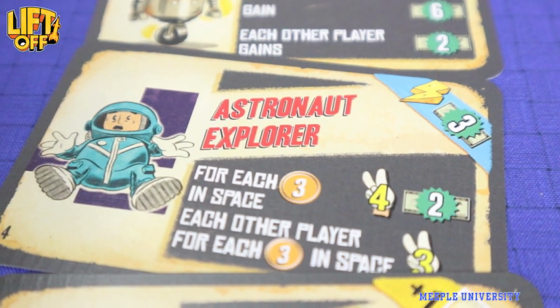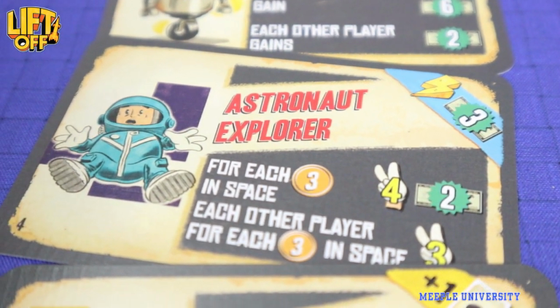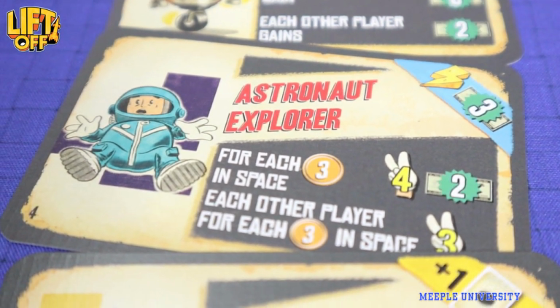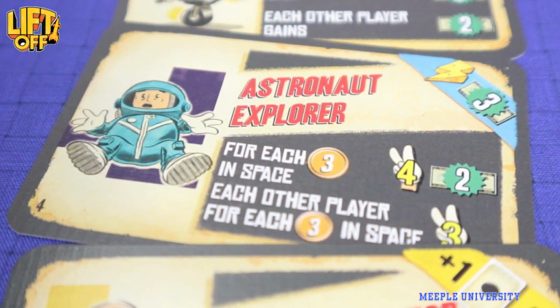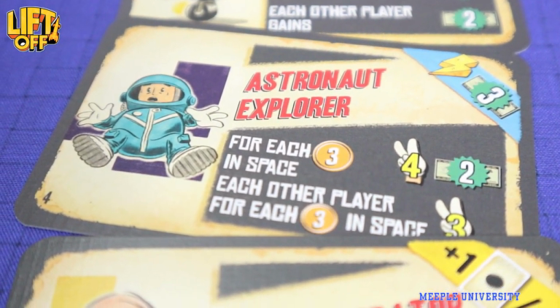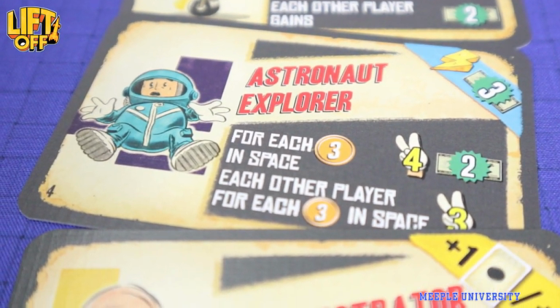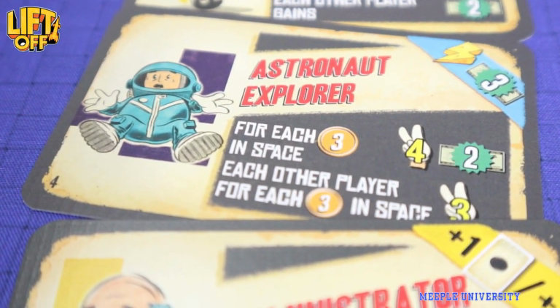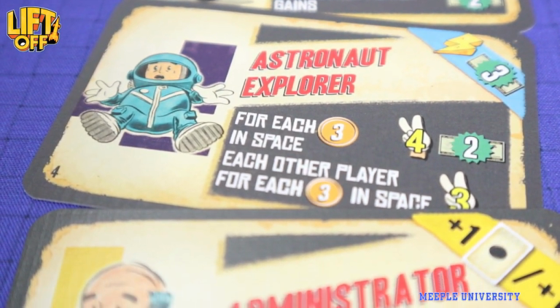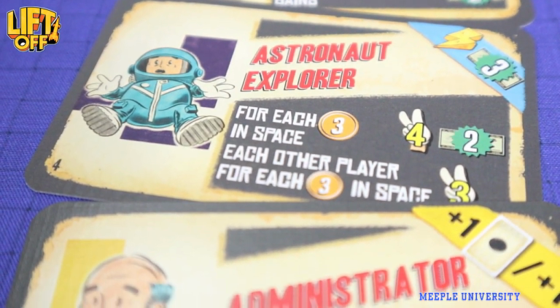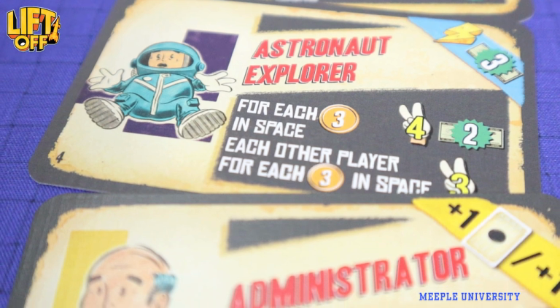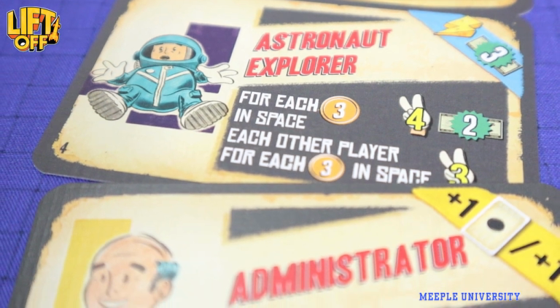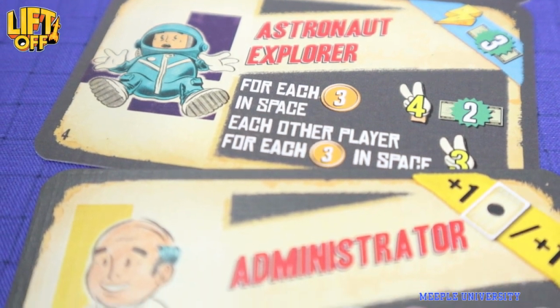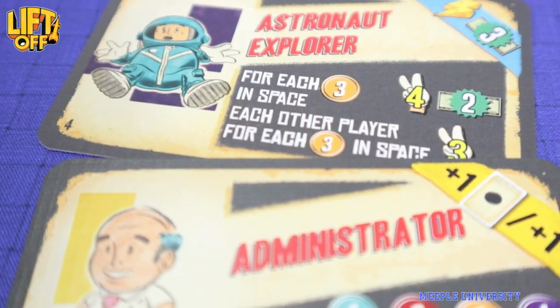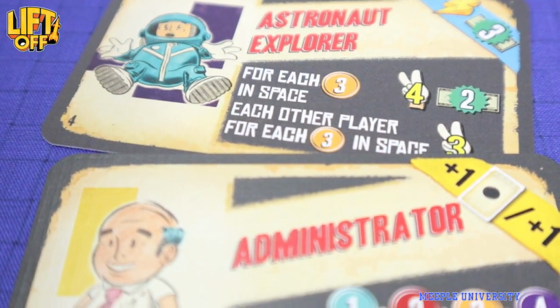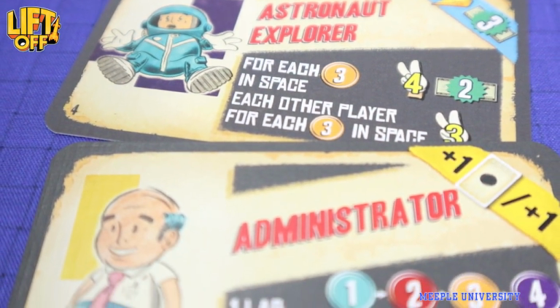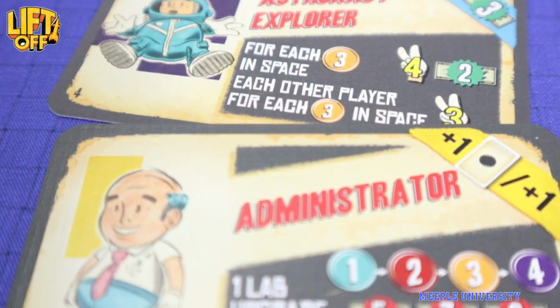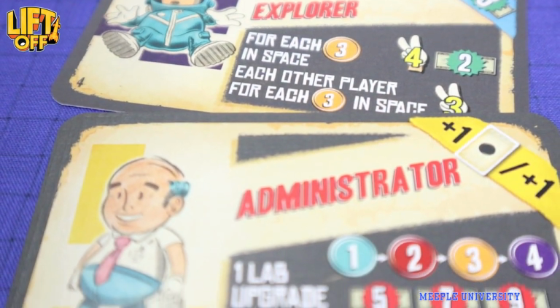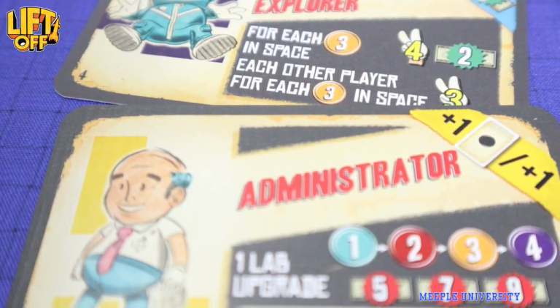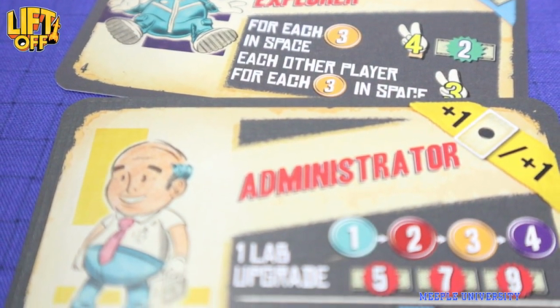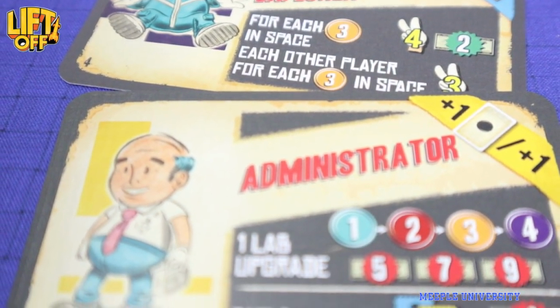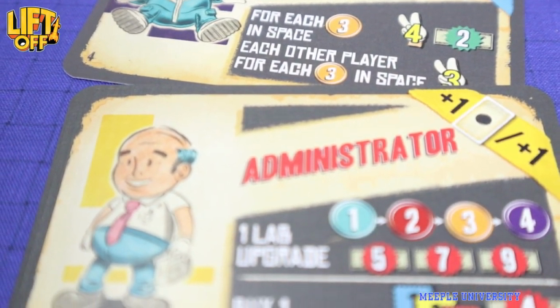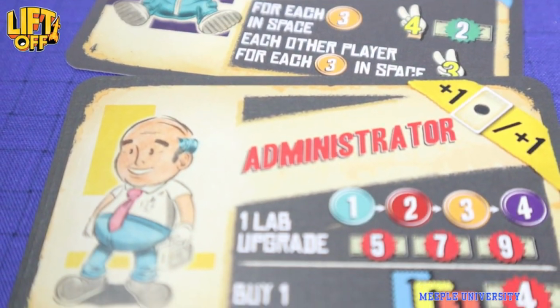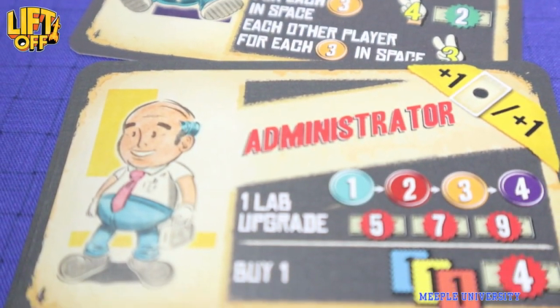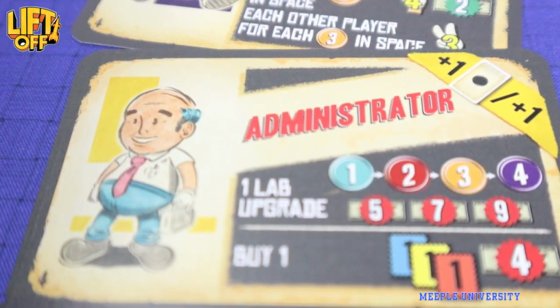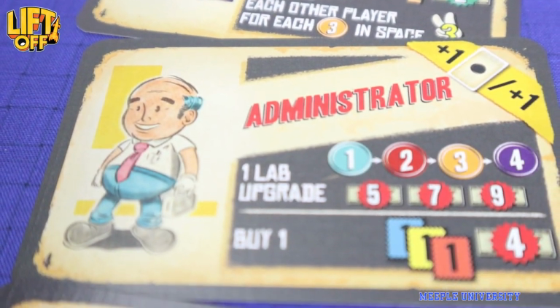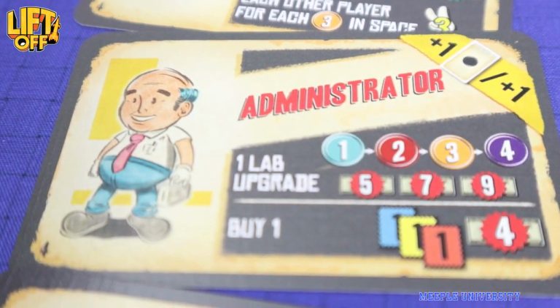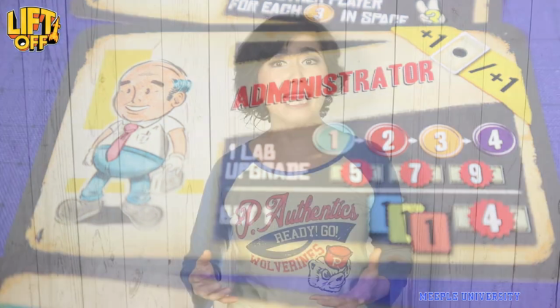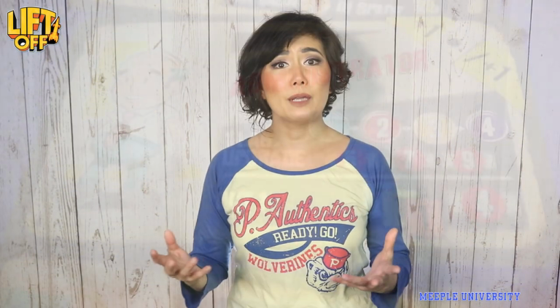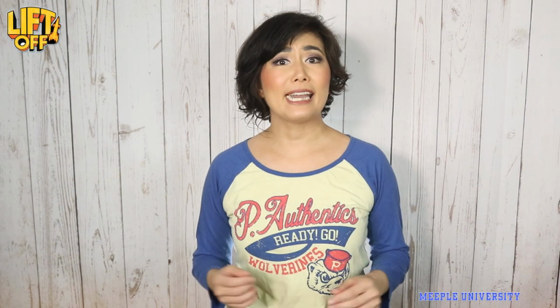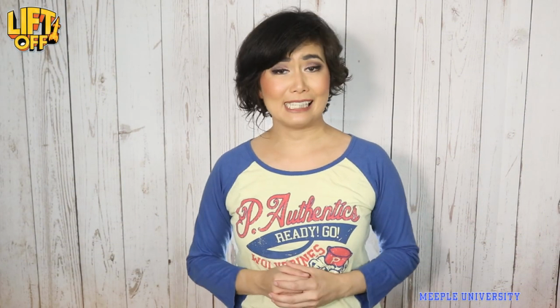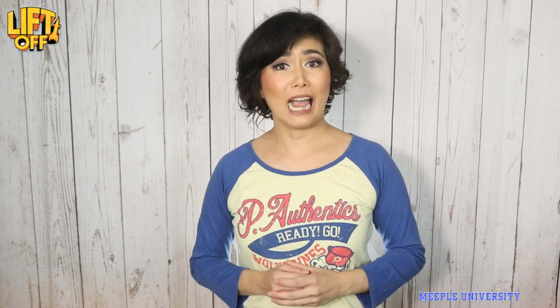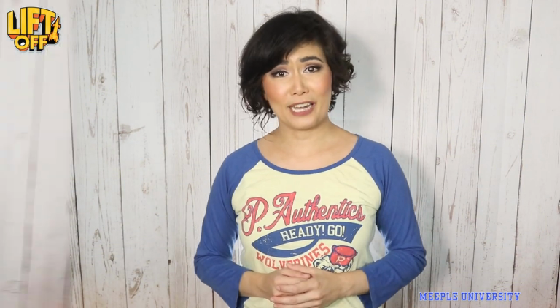The first player that round can choose which direction drafting goes, which allows them to anticipate what cards they may receive by looking at other players' existing upgrades.